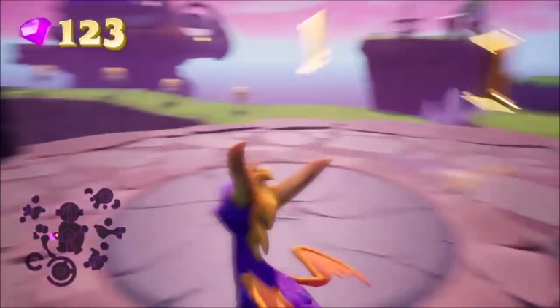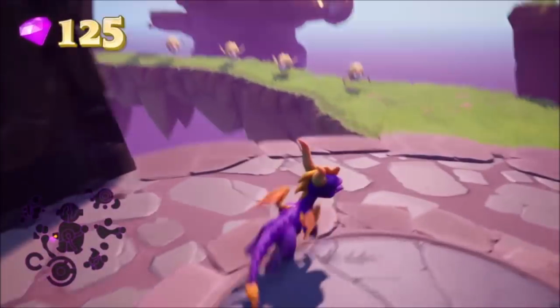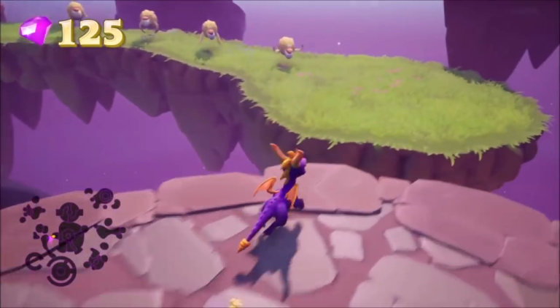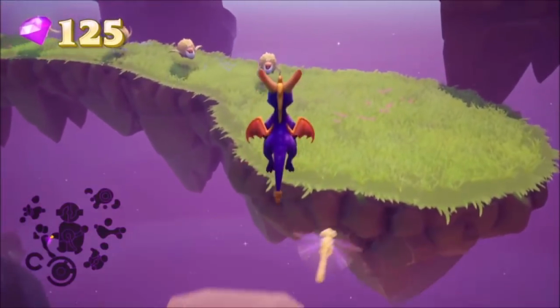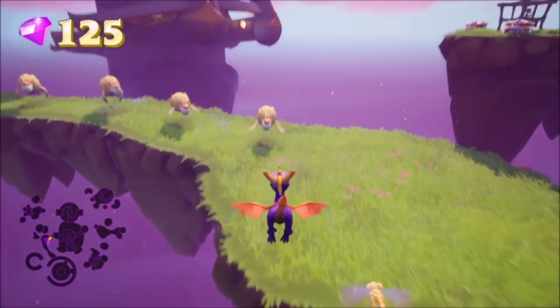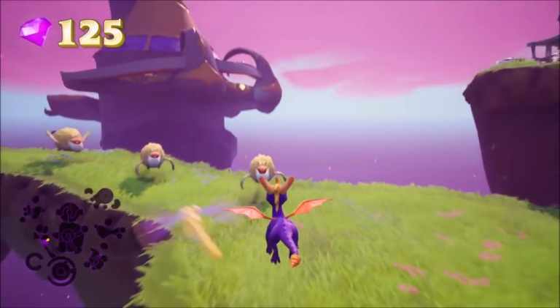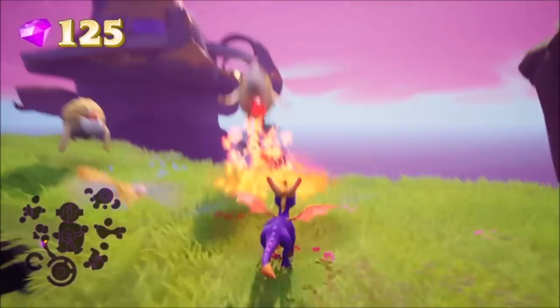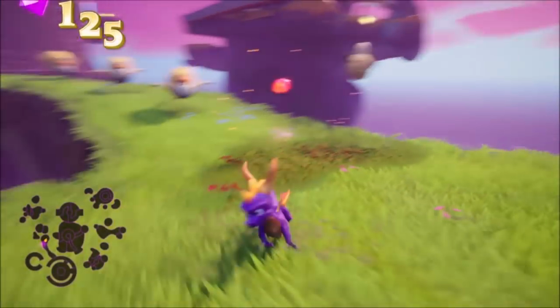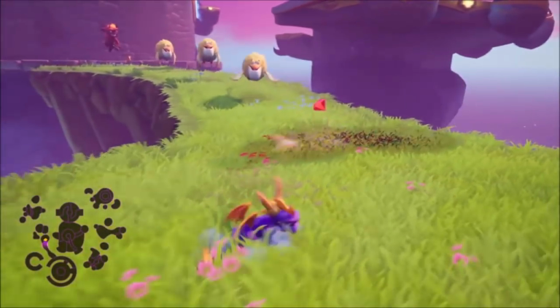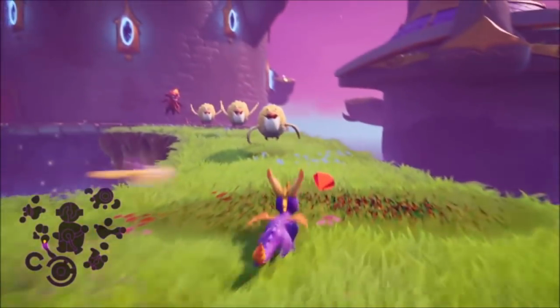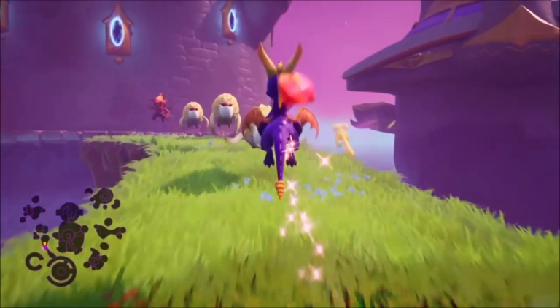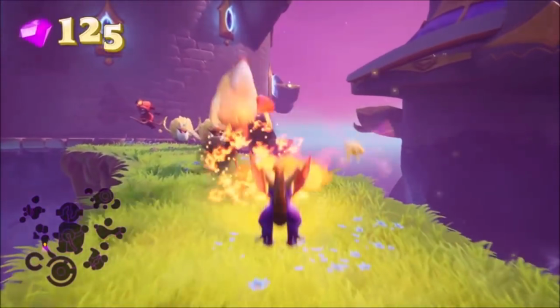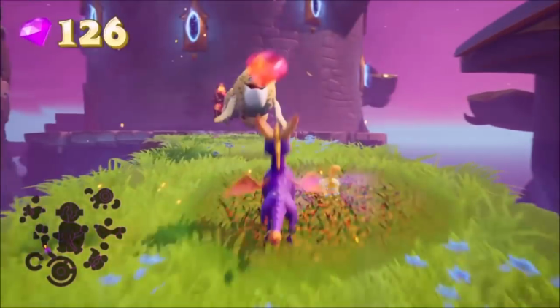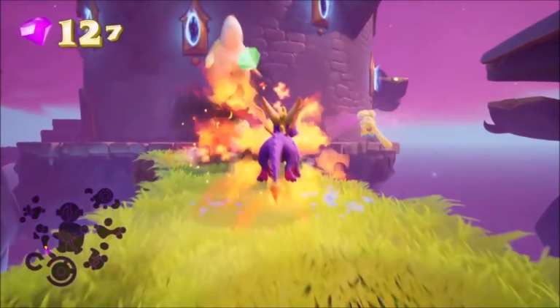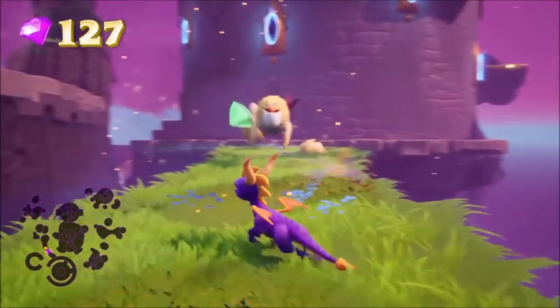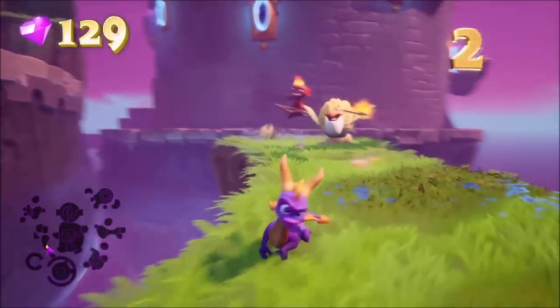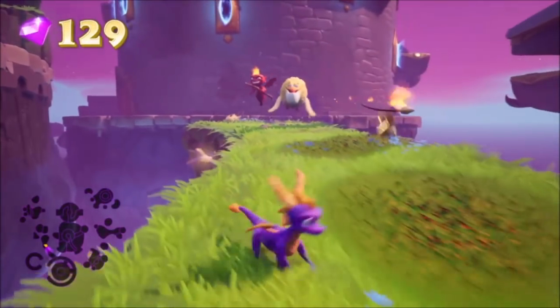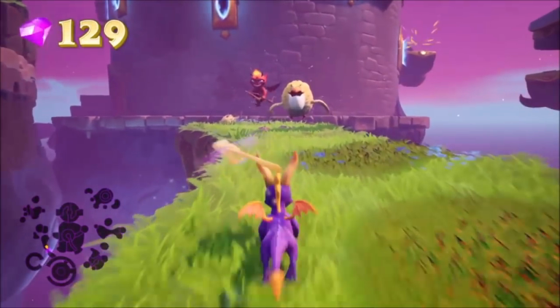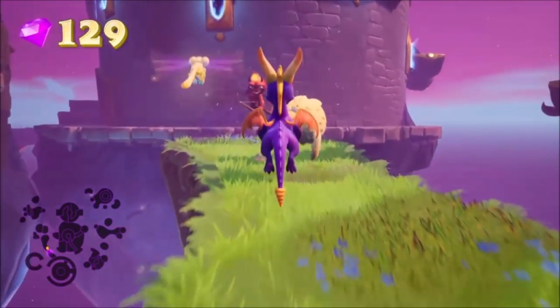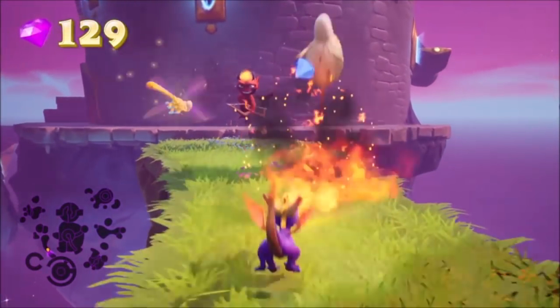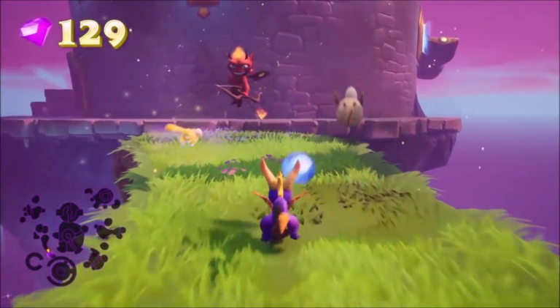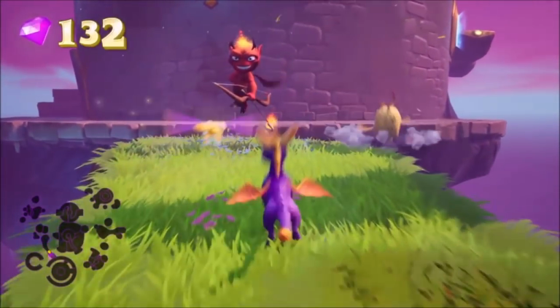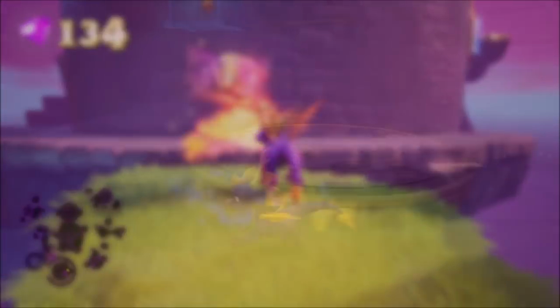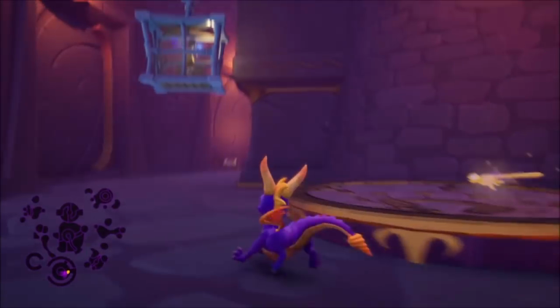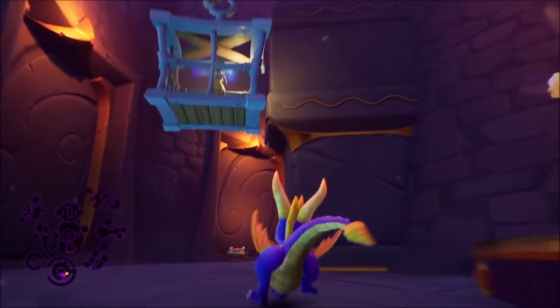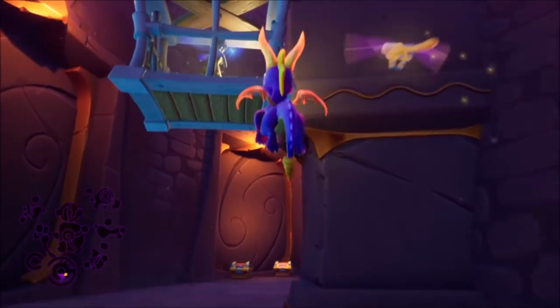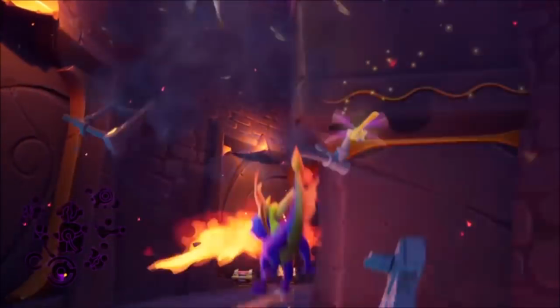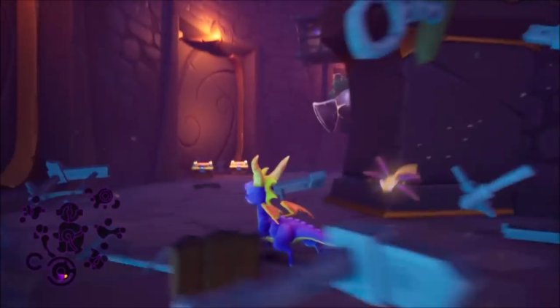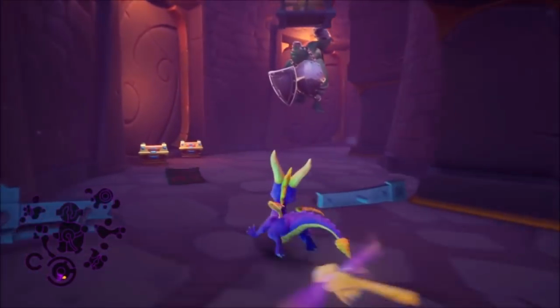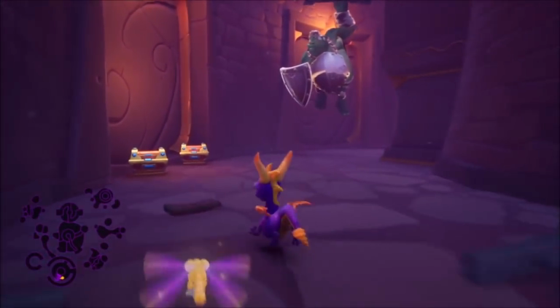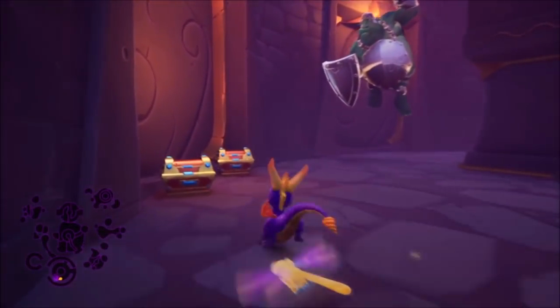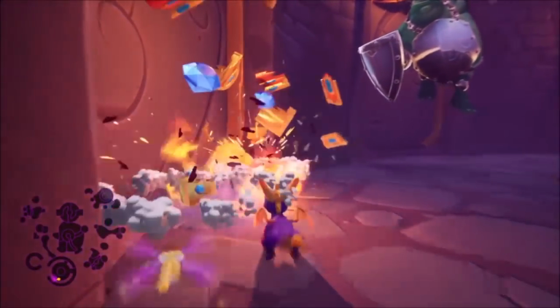After you do that, you can then glide over here collecting these gems, and then you want to head to the left eliminating all of these enemies. Eventually you want to head into that big building right there. Once you're inside, what you'll find are three more fairies that are trapped along with three of these balloon guys that kind of rise and fall.